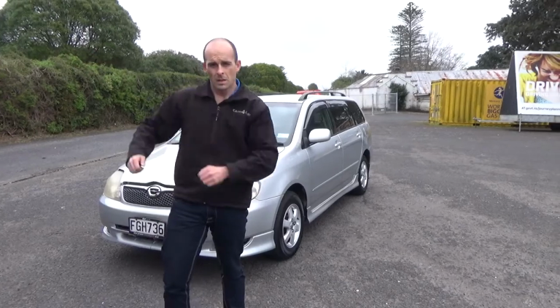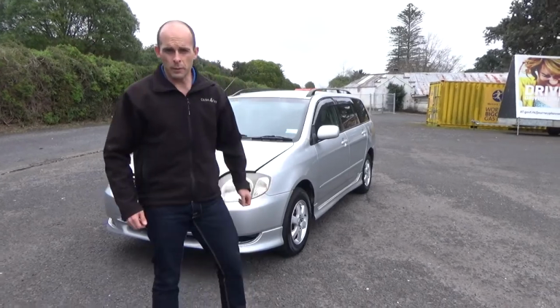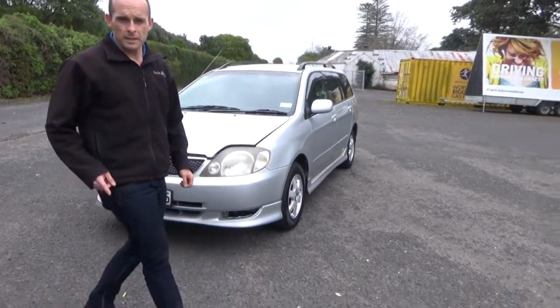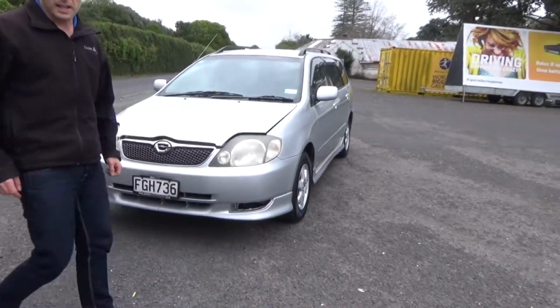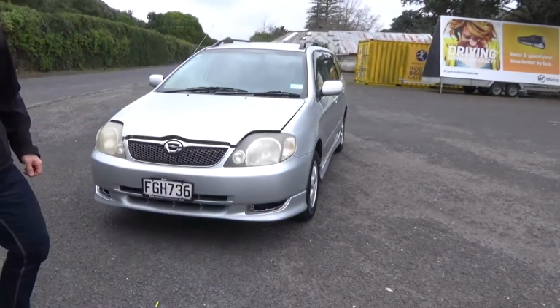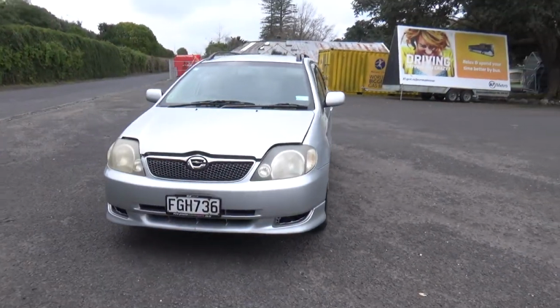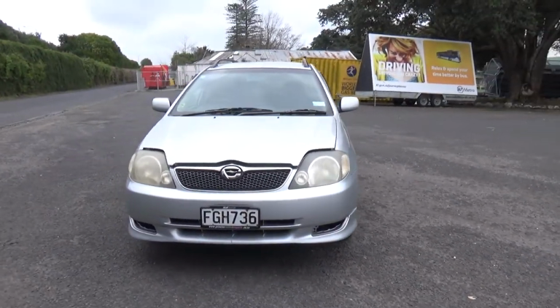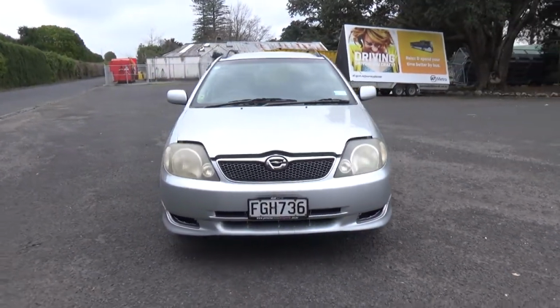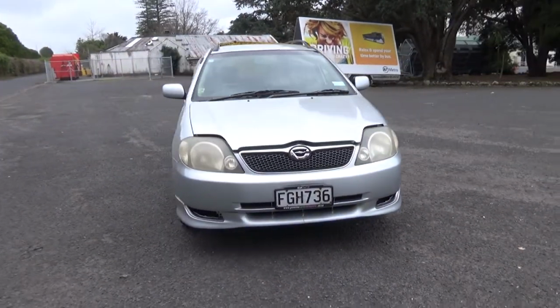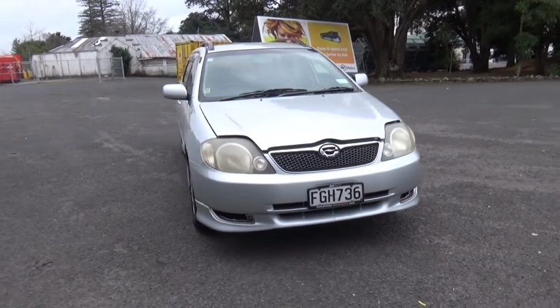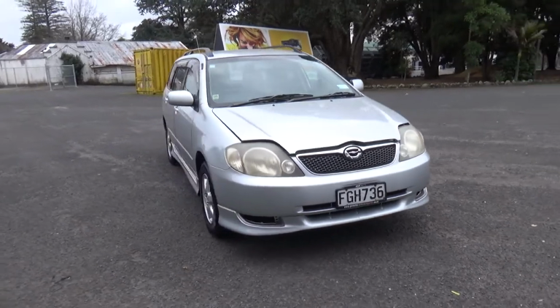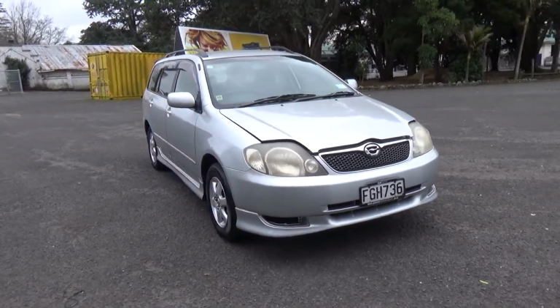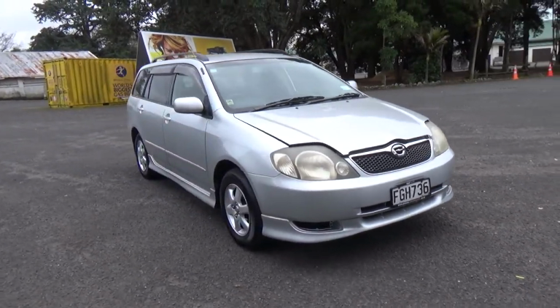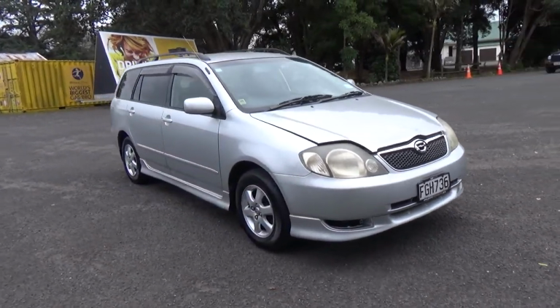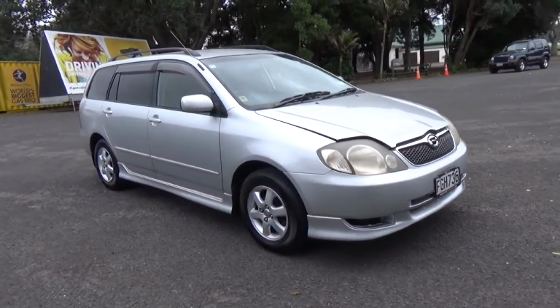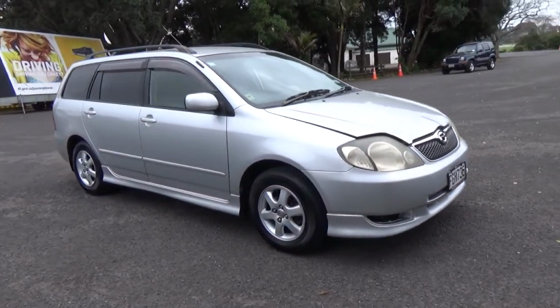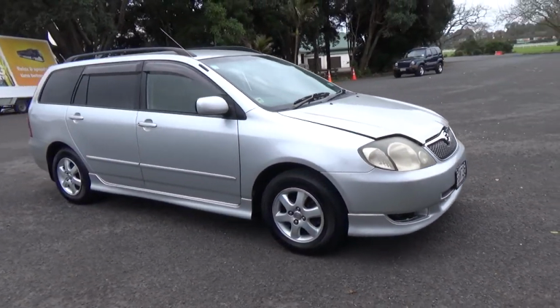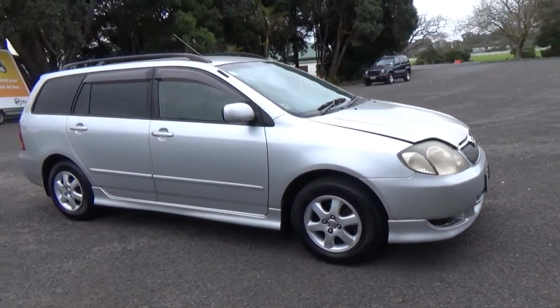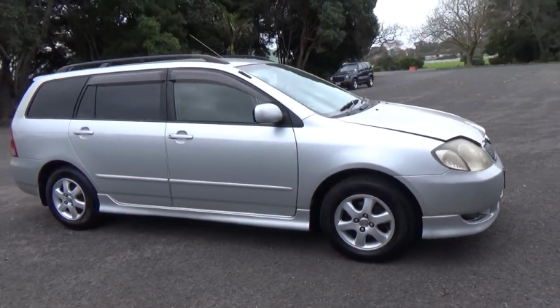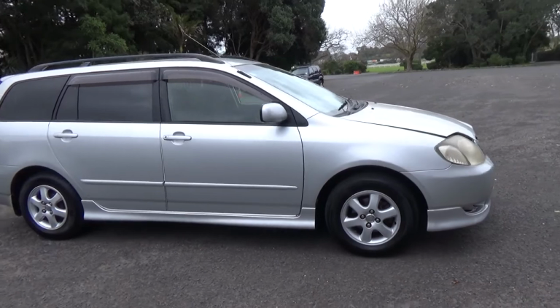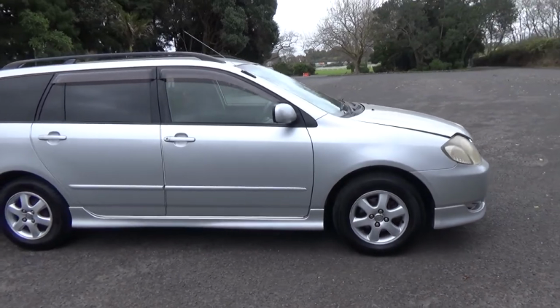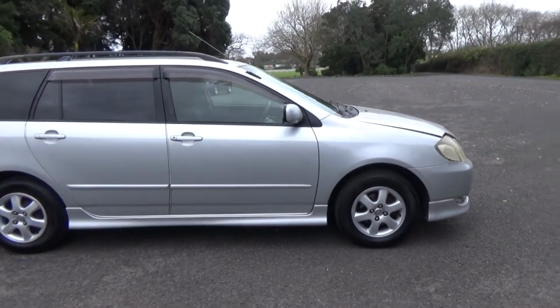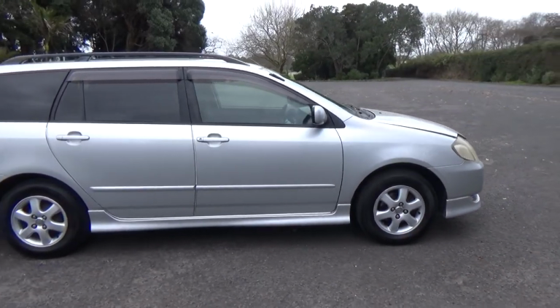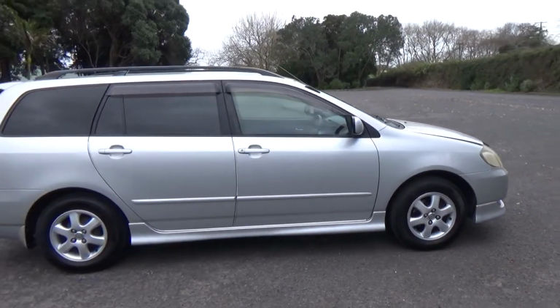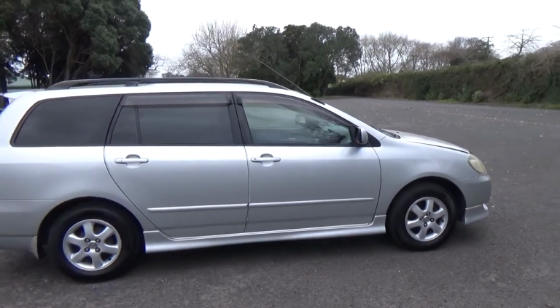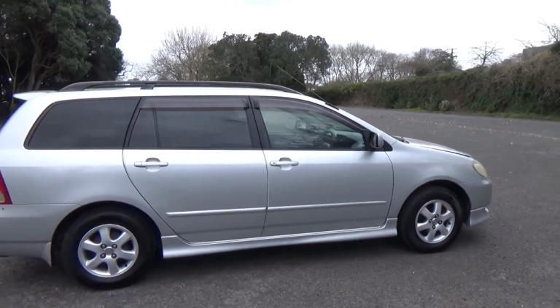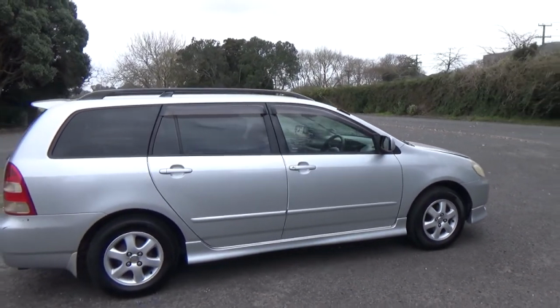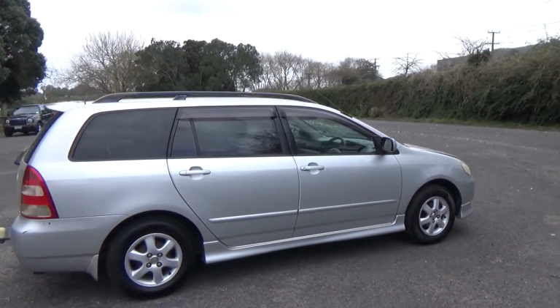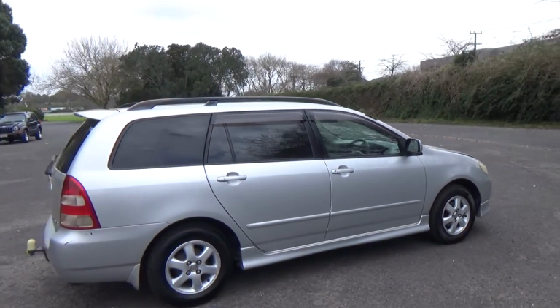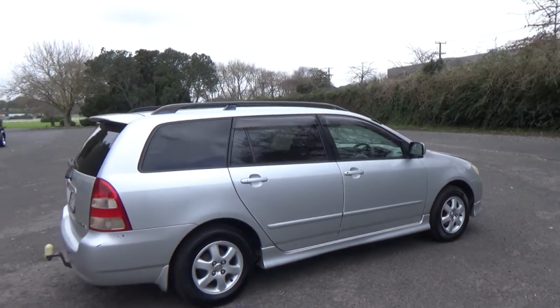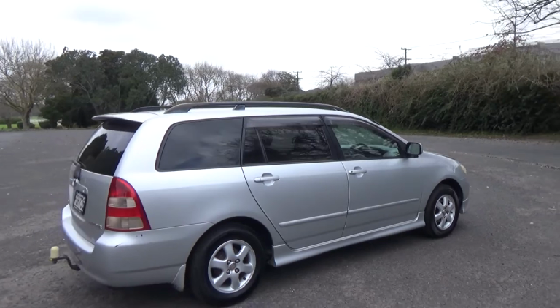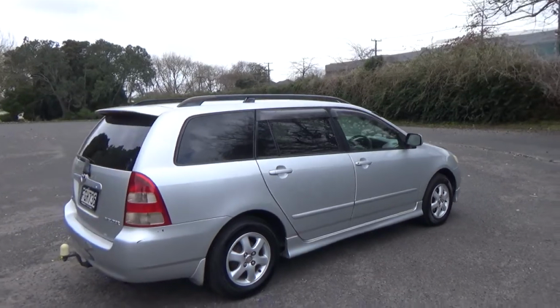Hey everyone, Dan from Cash for Cars. What you're looking at is the latest vehicle to go on the internet in an auction. This is a 2001 Toyota Corolla Fielder S — very popular, reliable wagons. Only one owner for seven years.